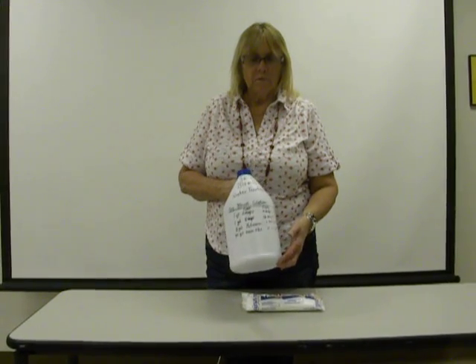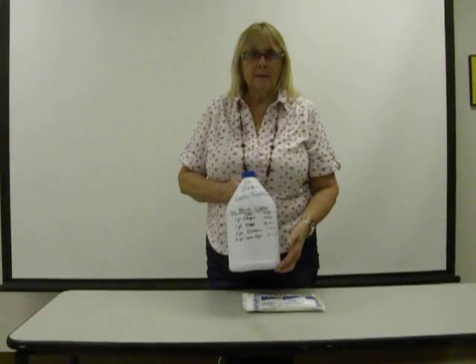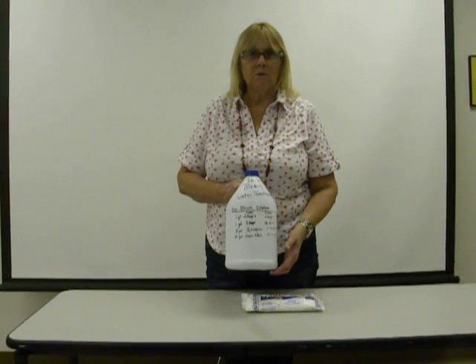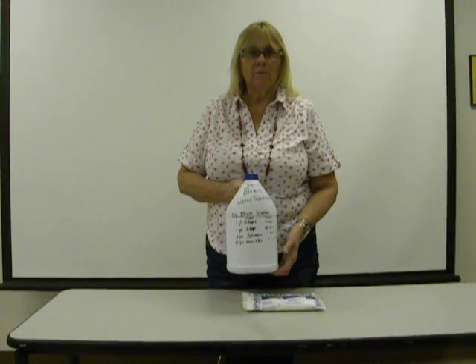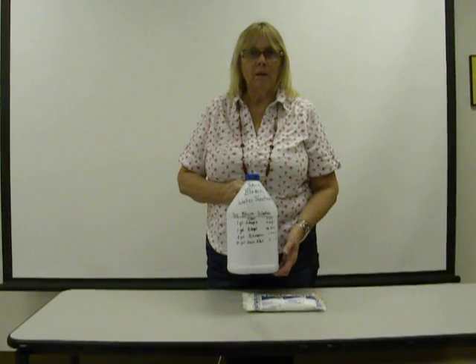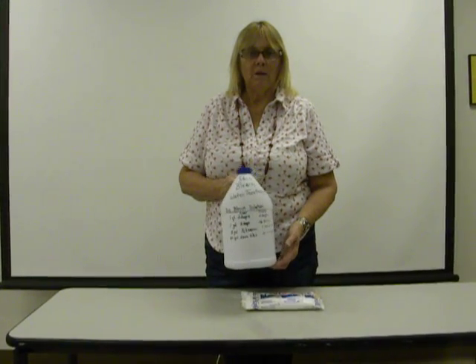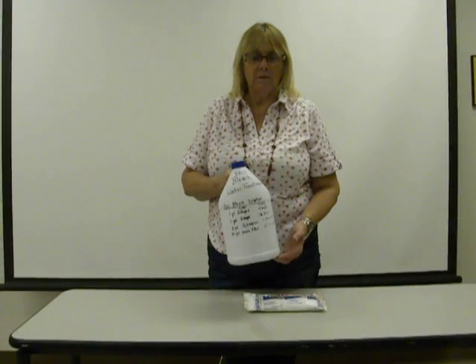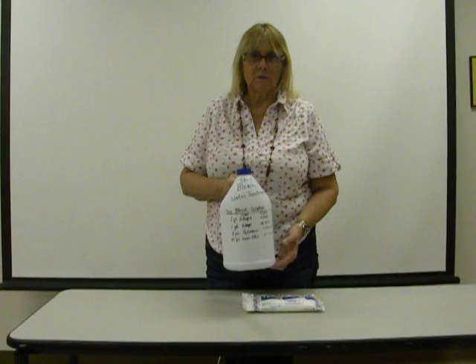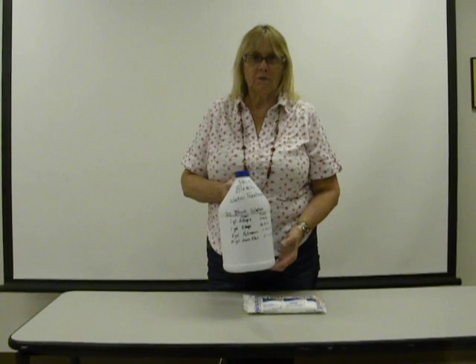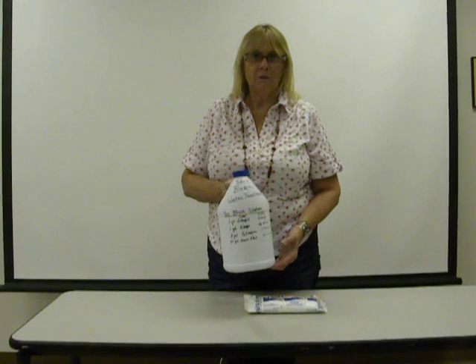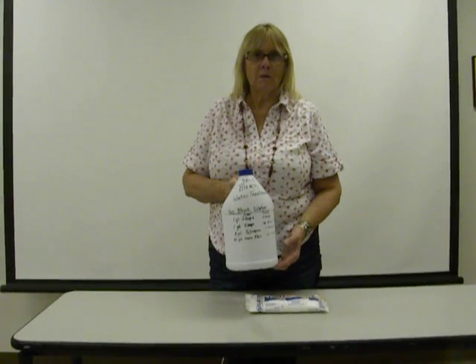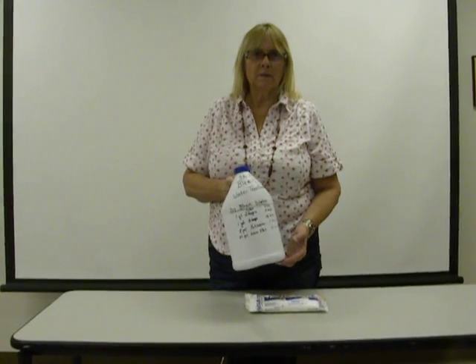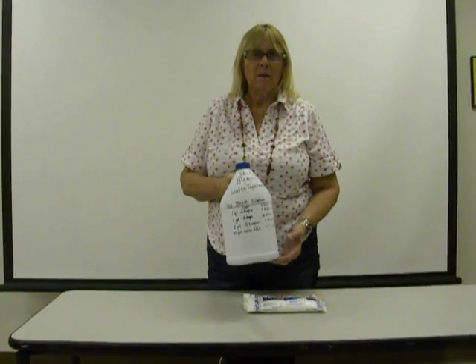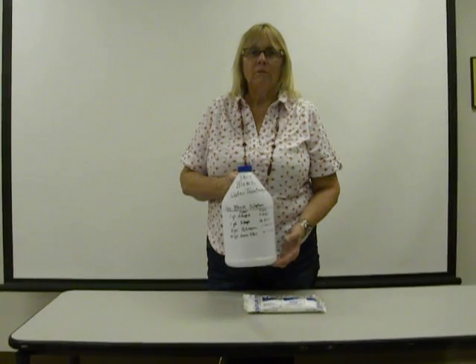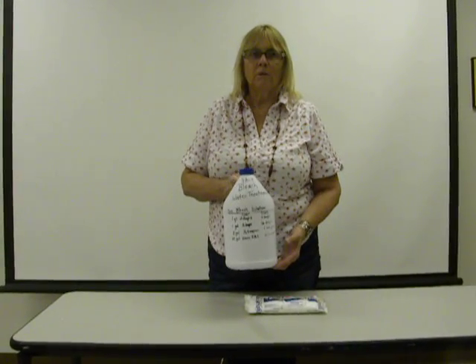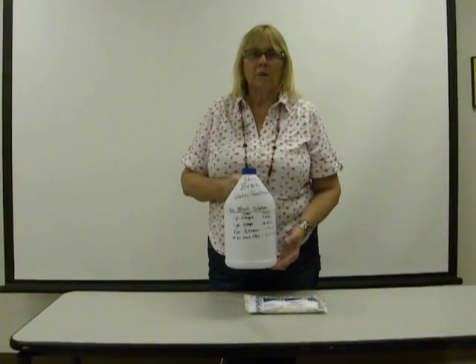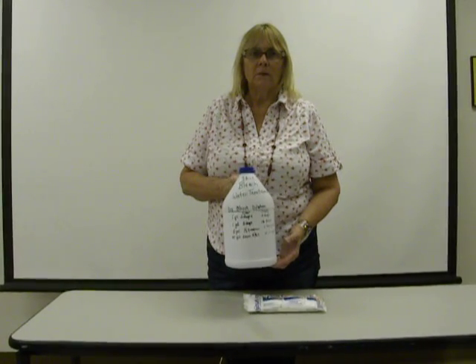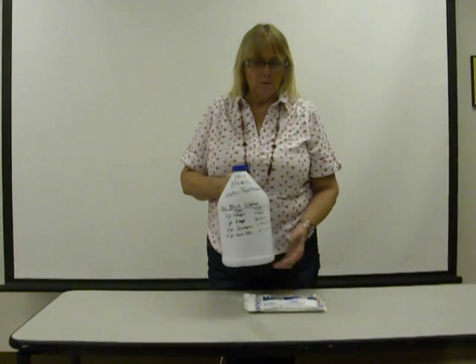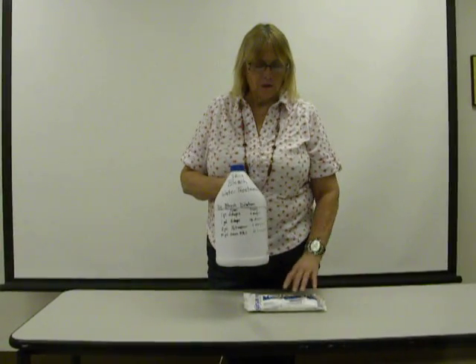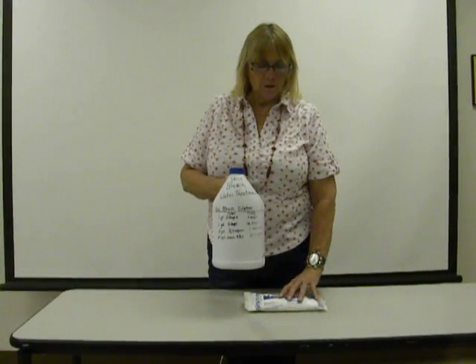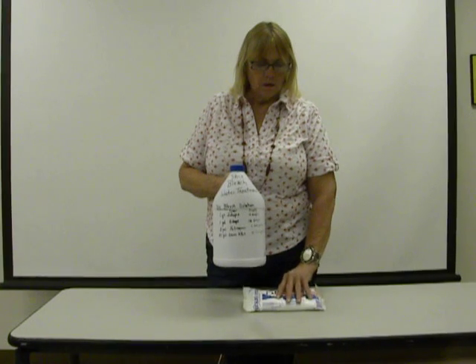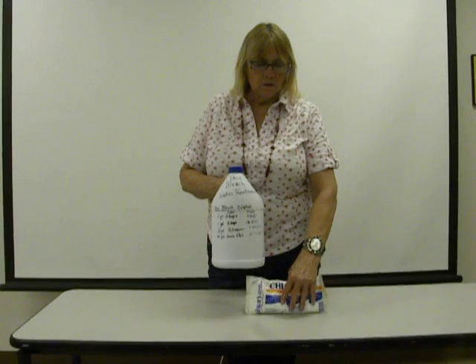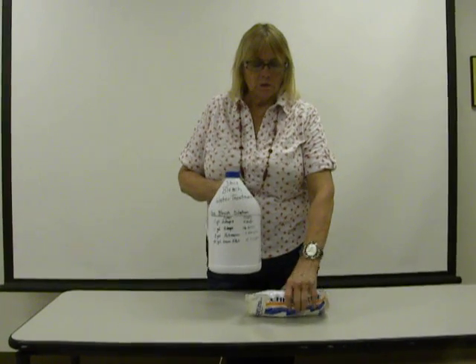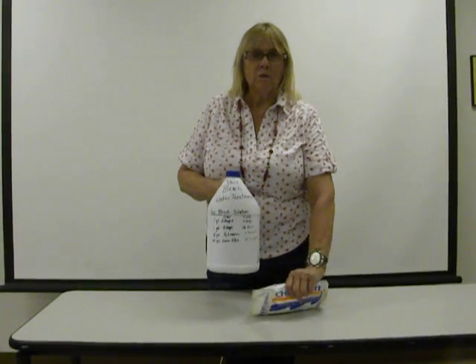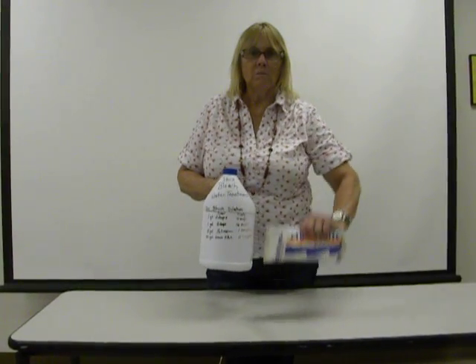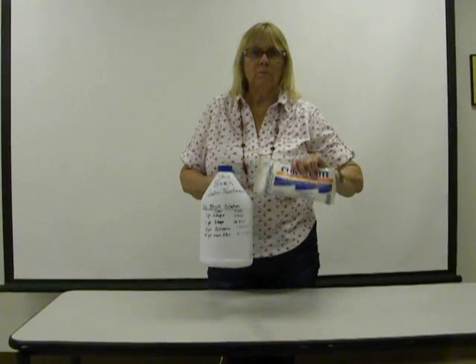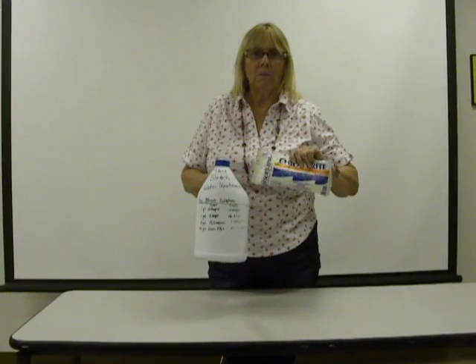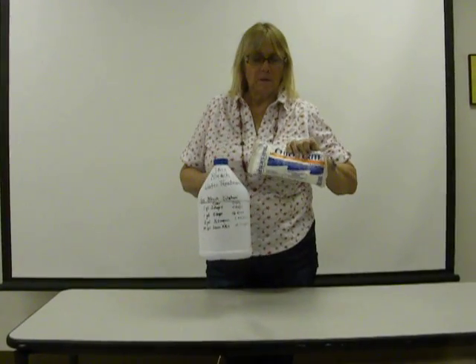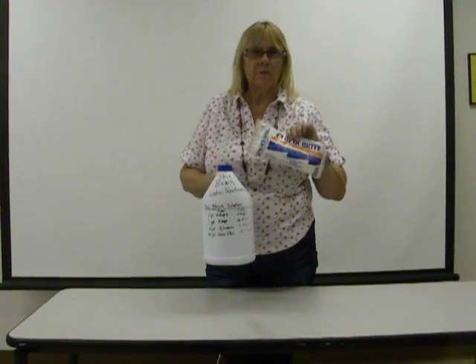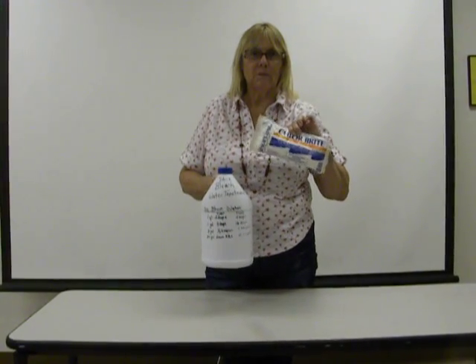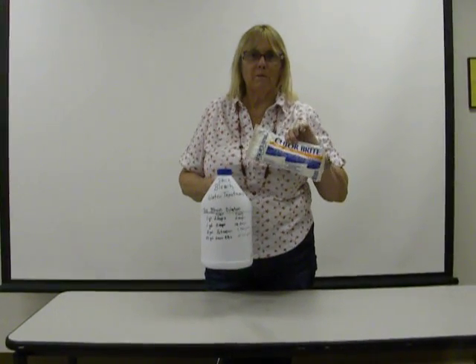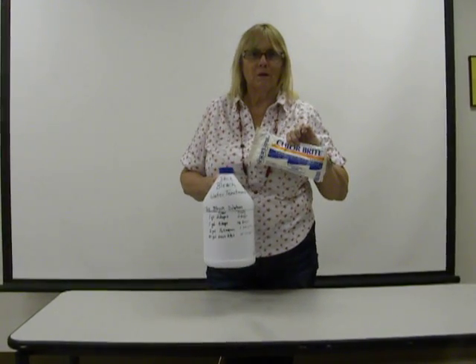You'll find it saves you a lot of money, and you can even use the stock for your laundry as well as for your drinking water purification. It stores long-term — you've got probably a life supply right here.